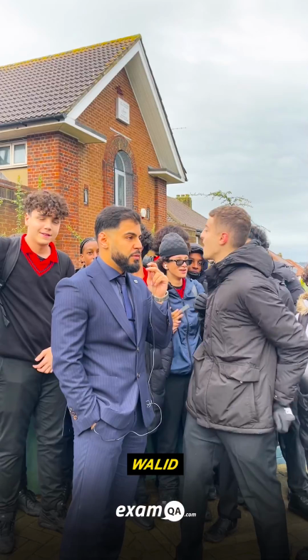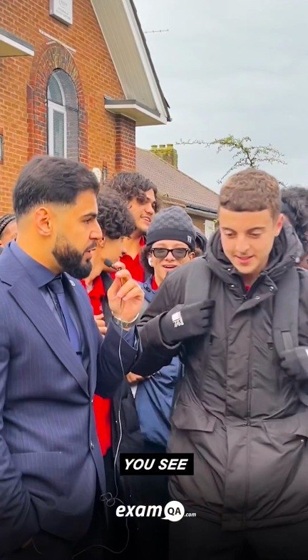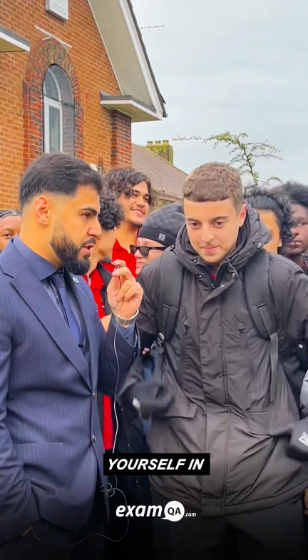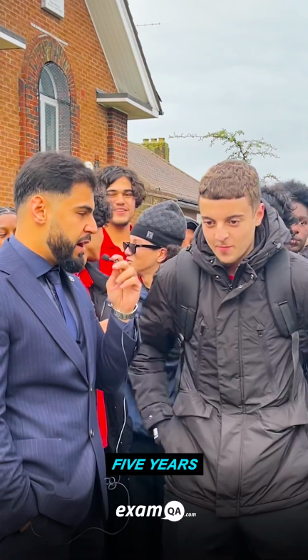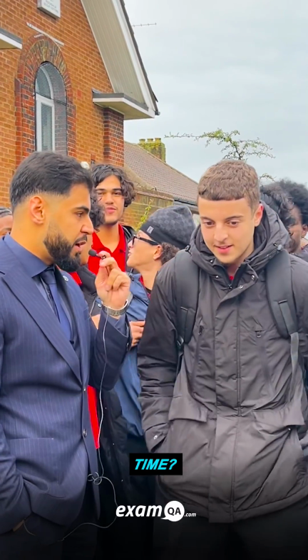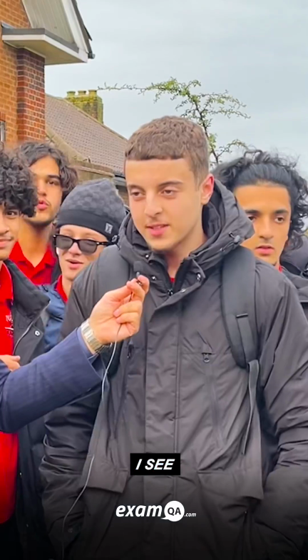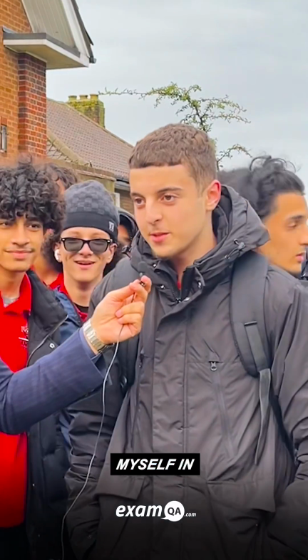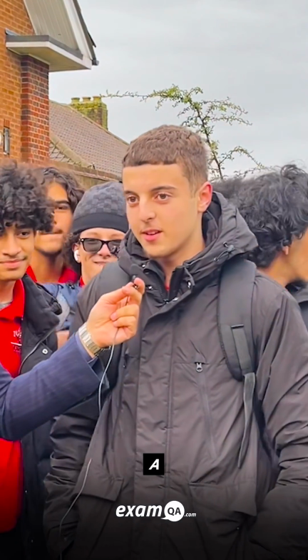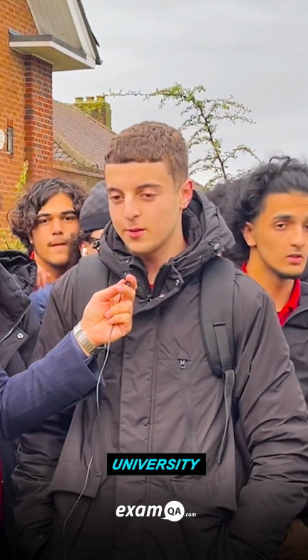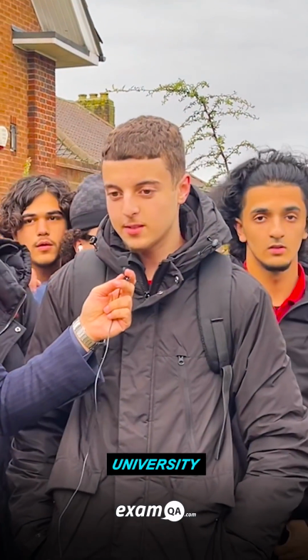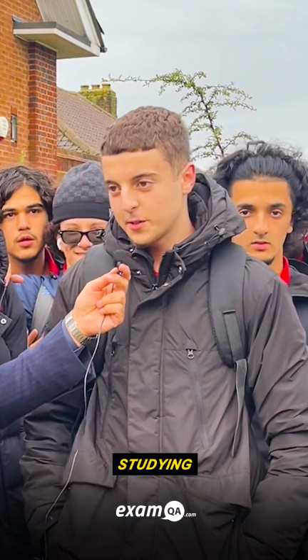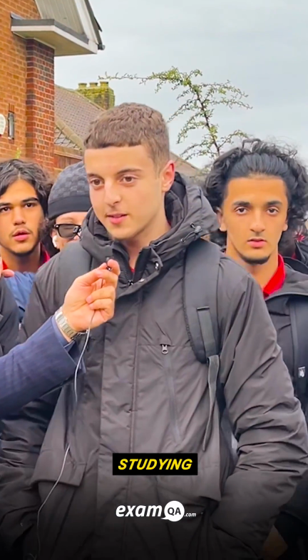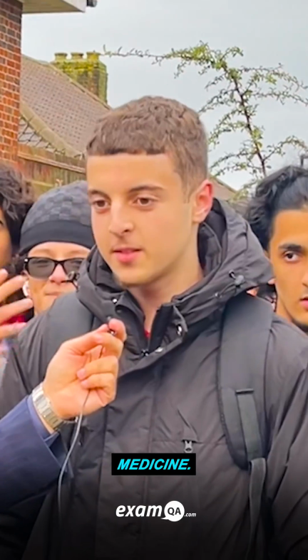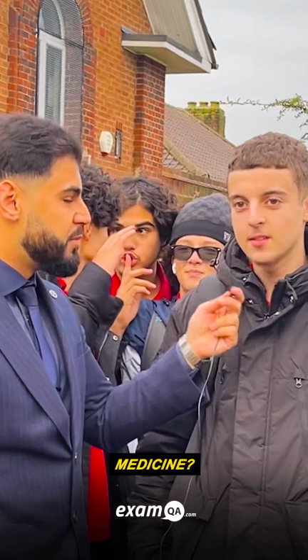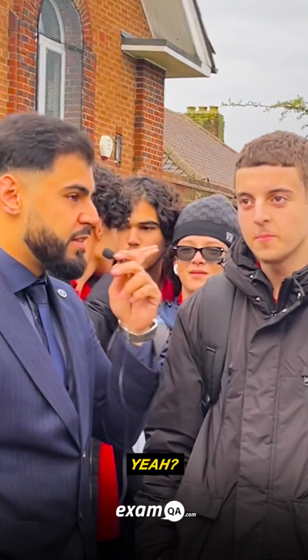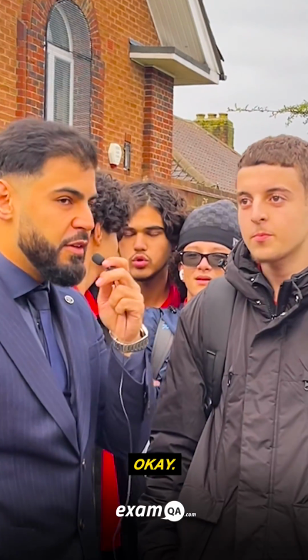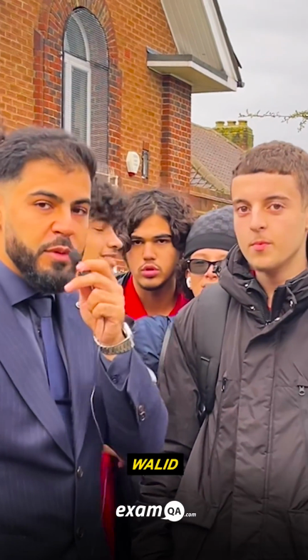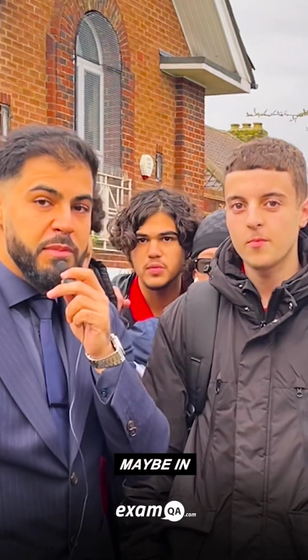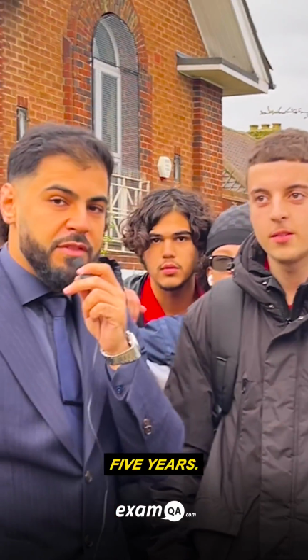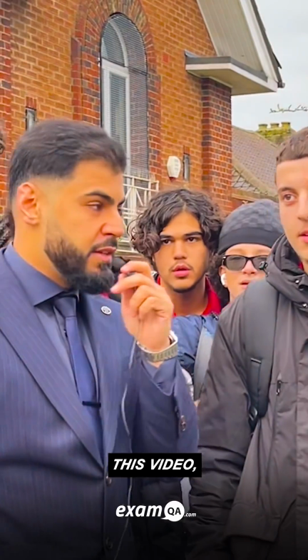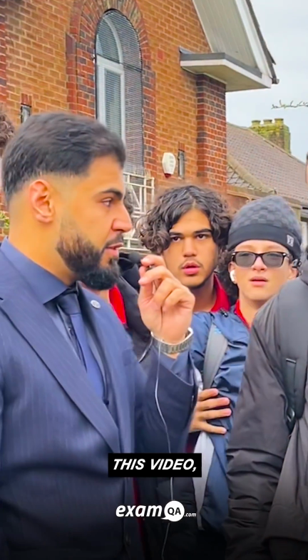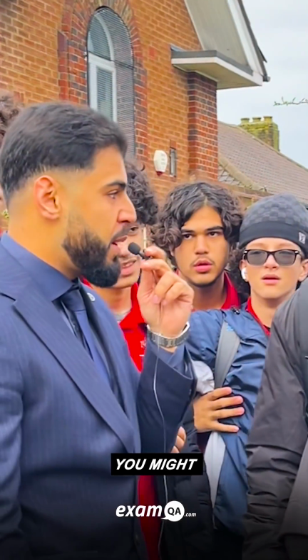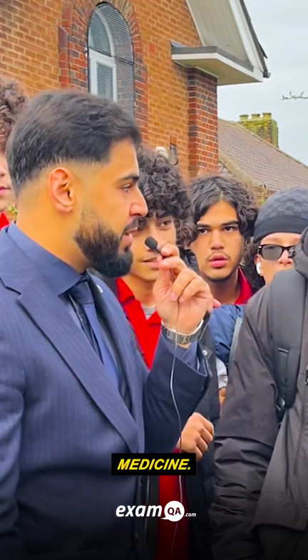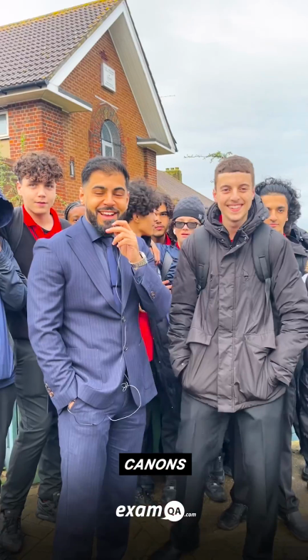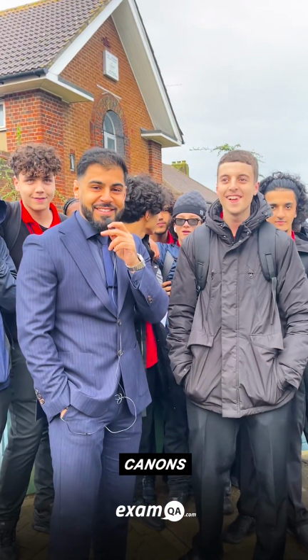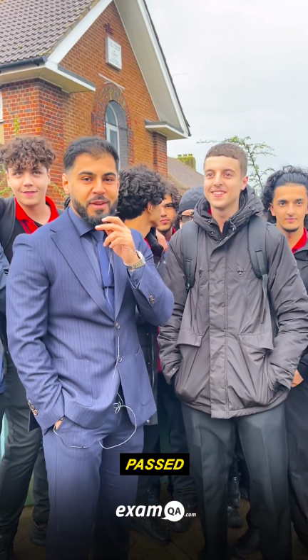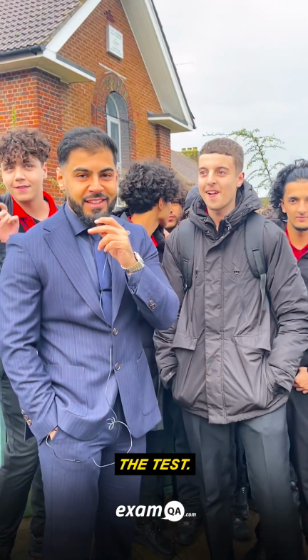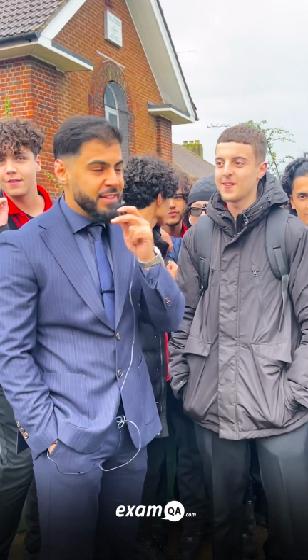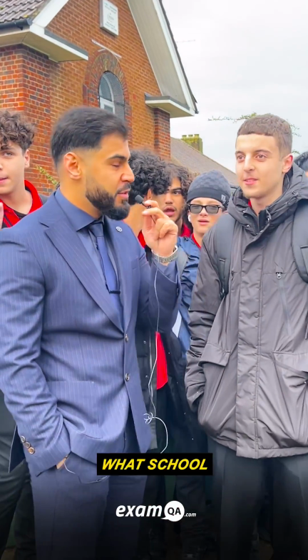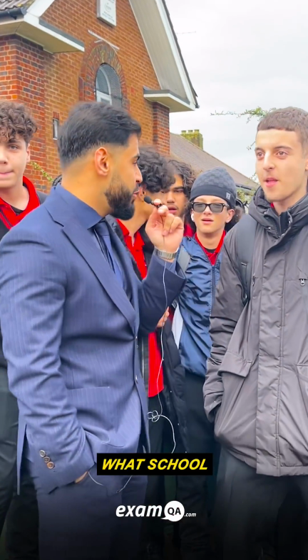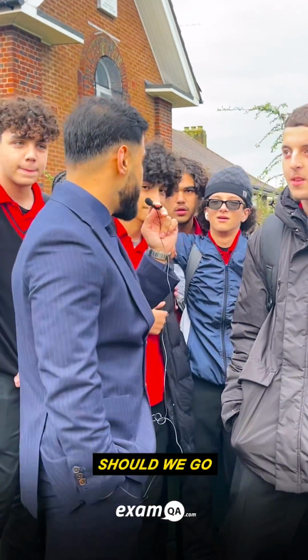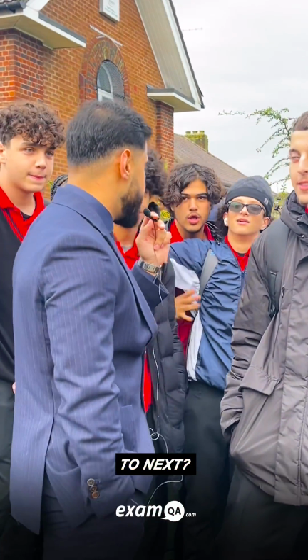Walid, where do you see yourself in five years time? I see myself in university studying medicine. Medicine, yeah? Well, maybe in five years you'll look at this video and you might be in medicine. Cannons passed the test! Guys, what school should we go to next?